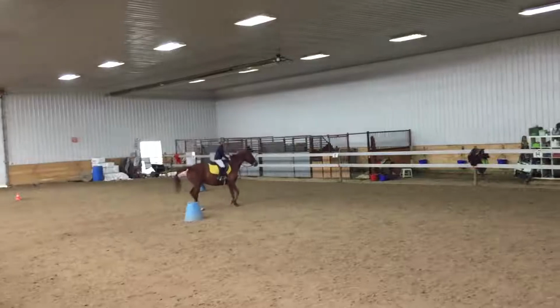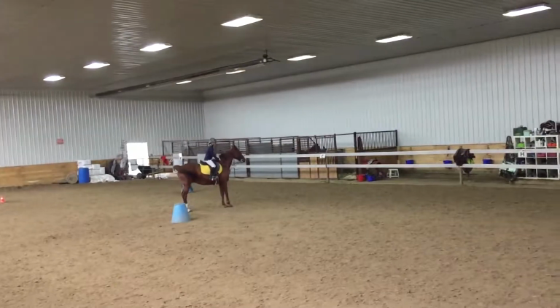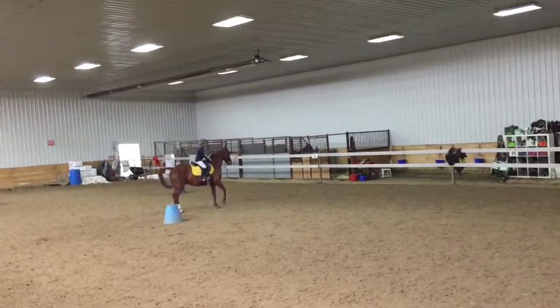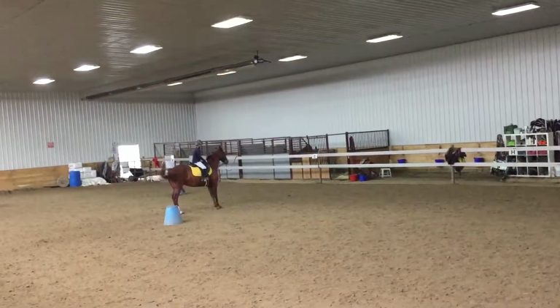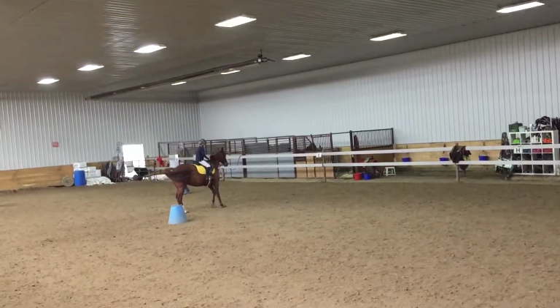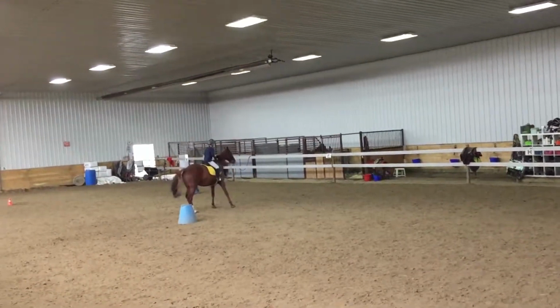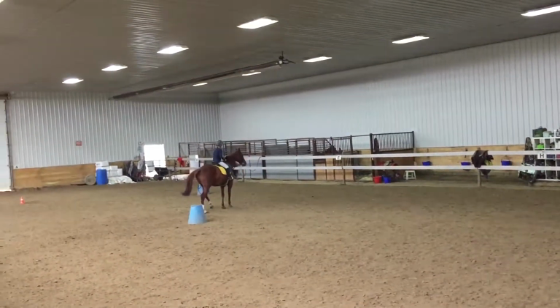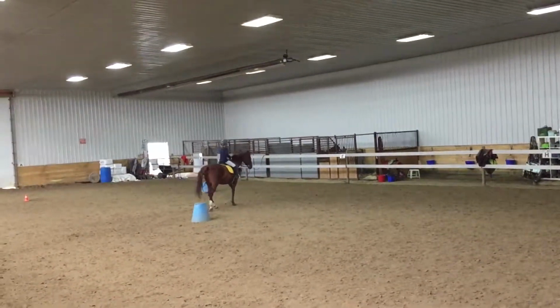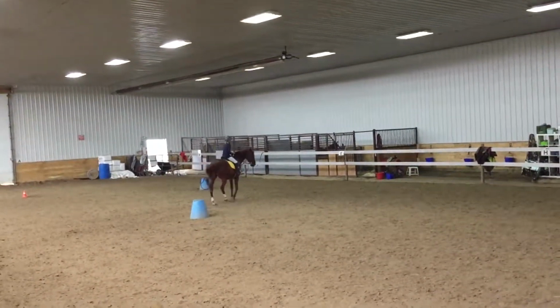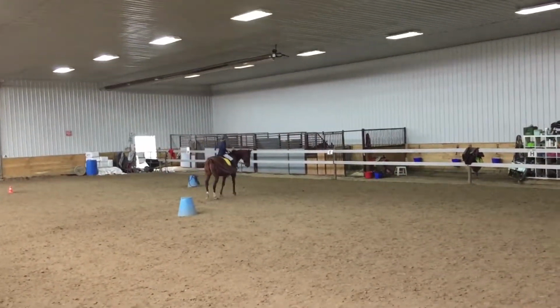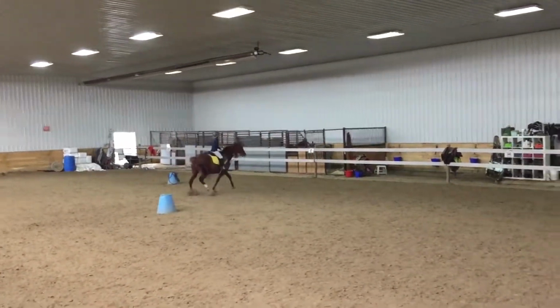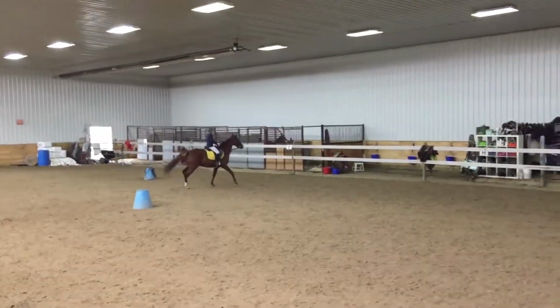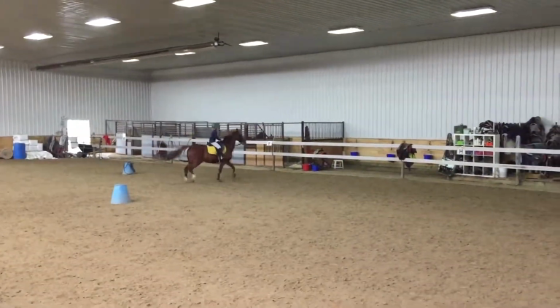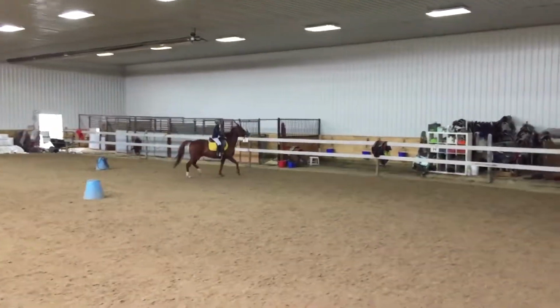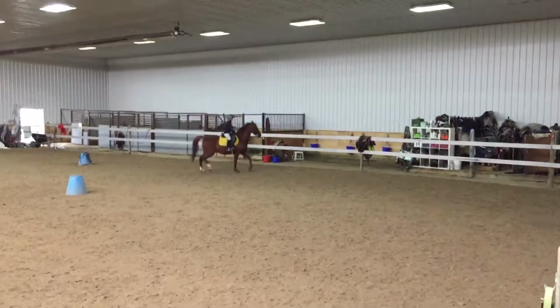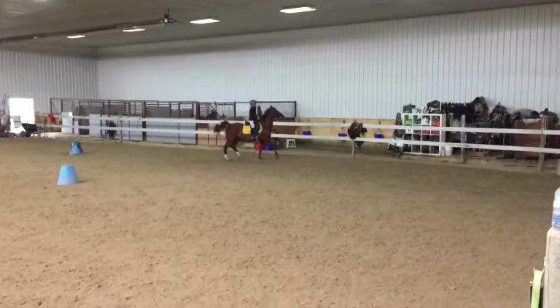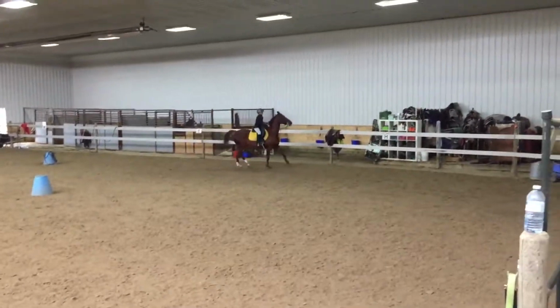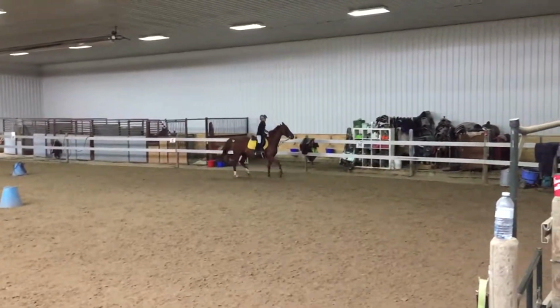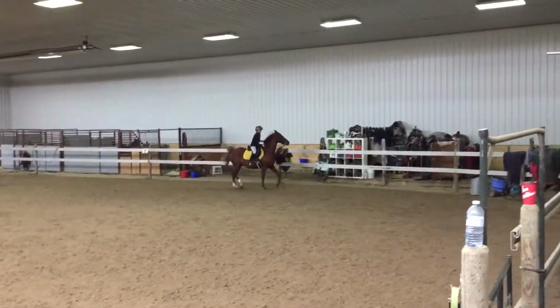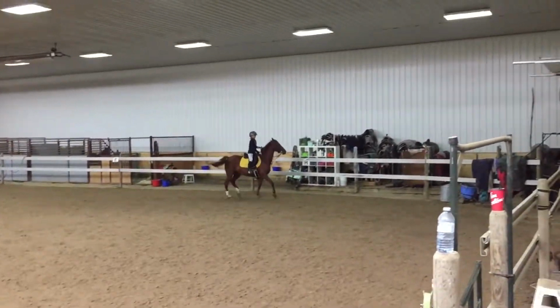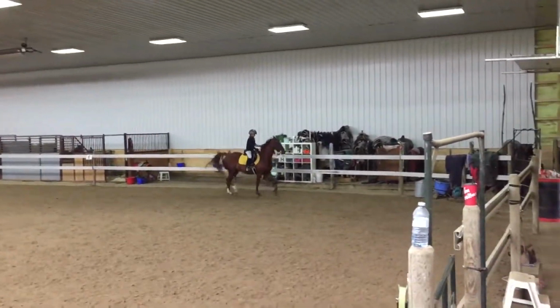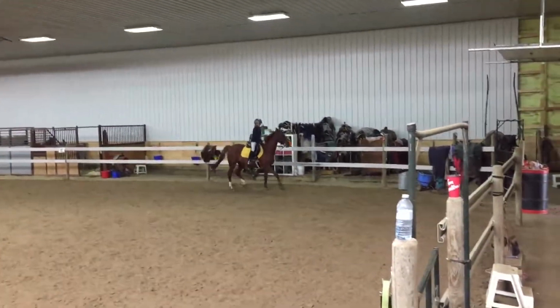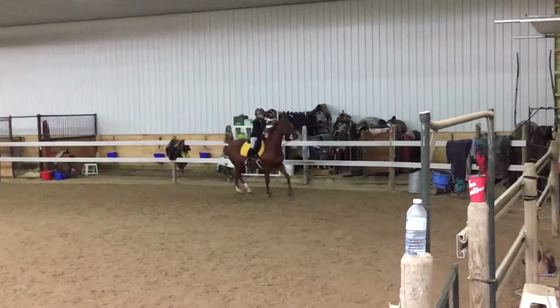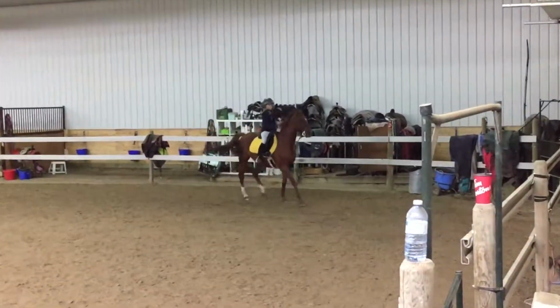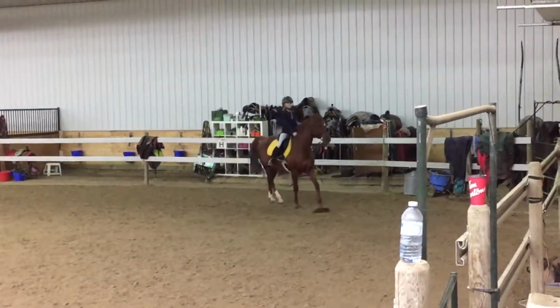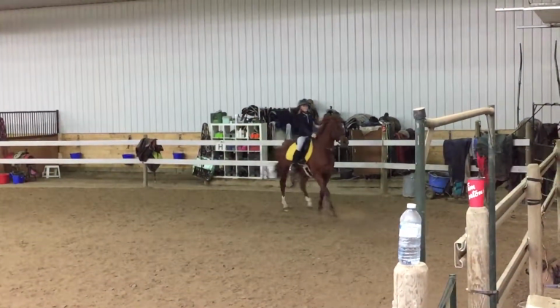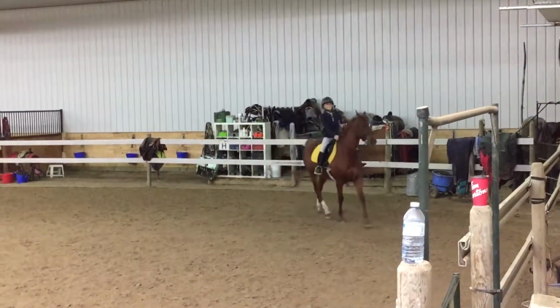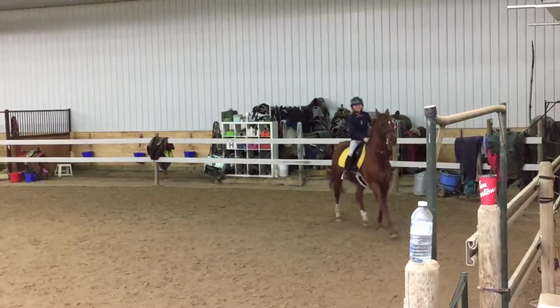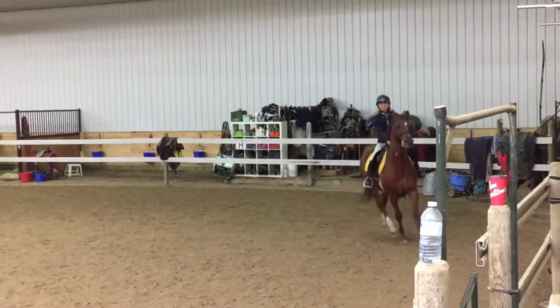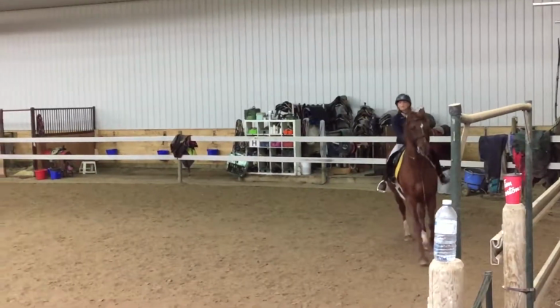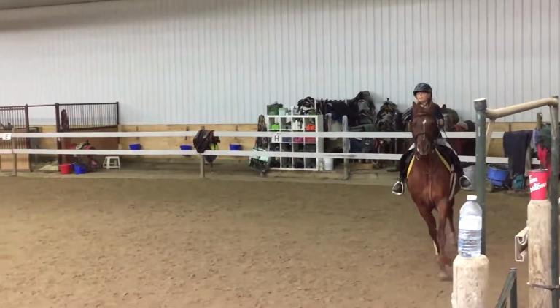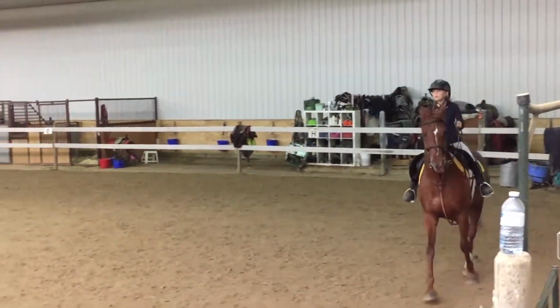Step up shoulder more. Step back more. Step back, step back, step back. Okay, nice.